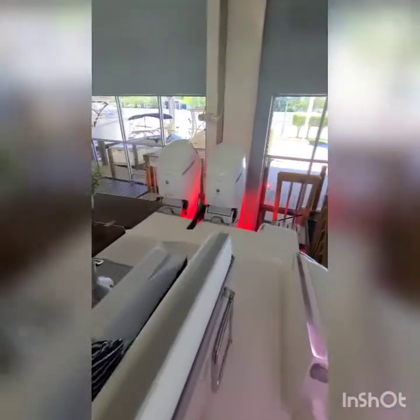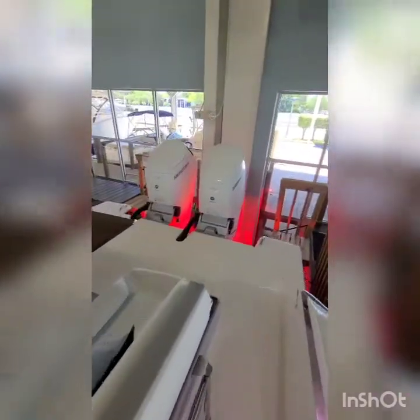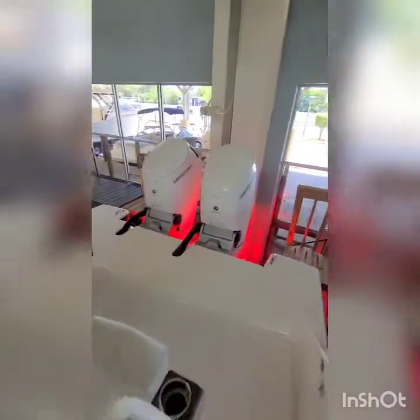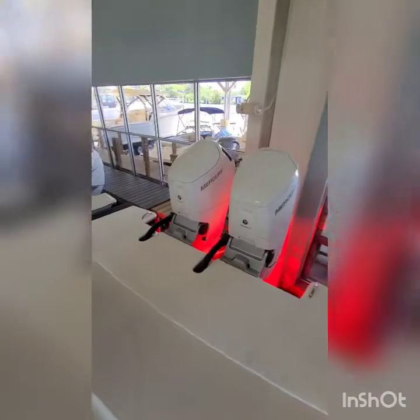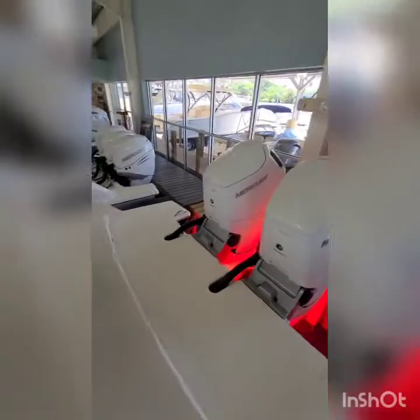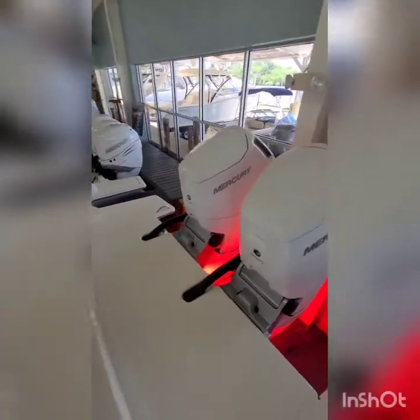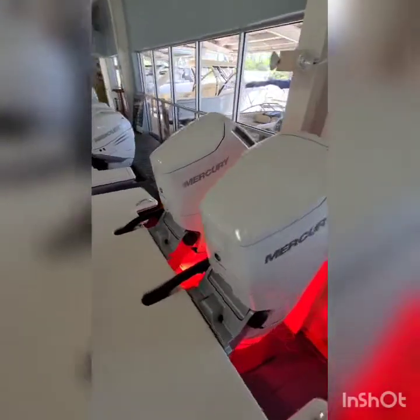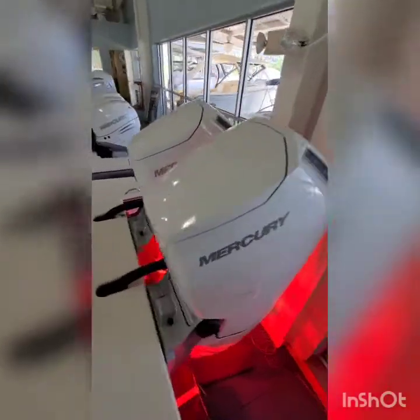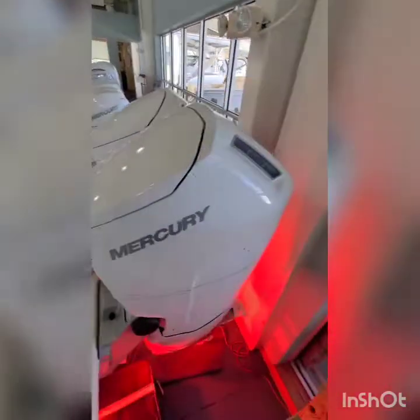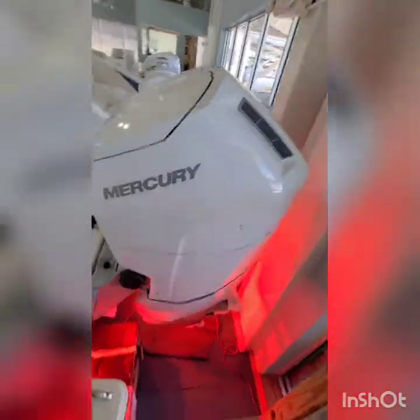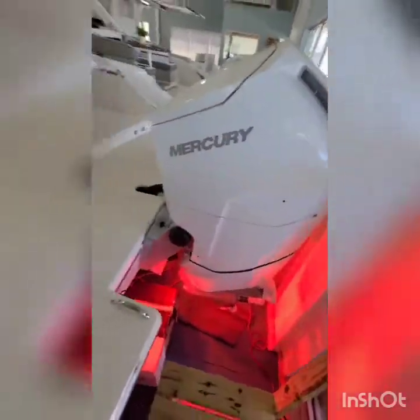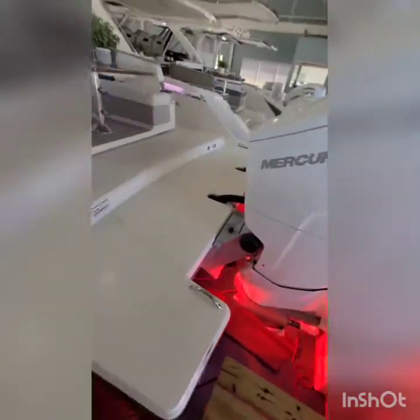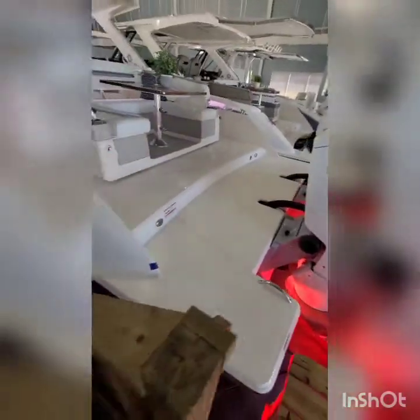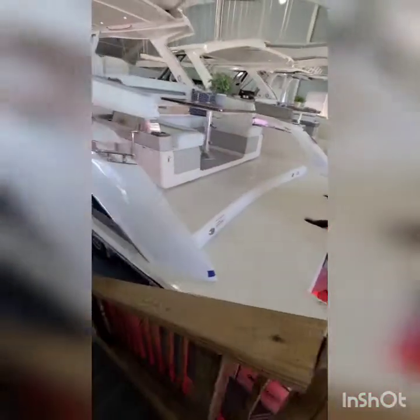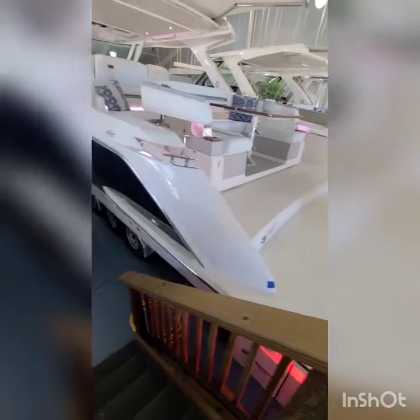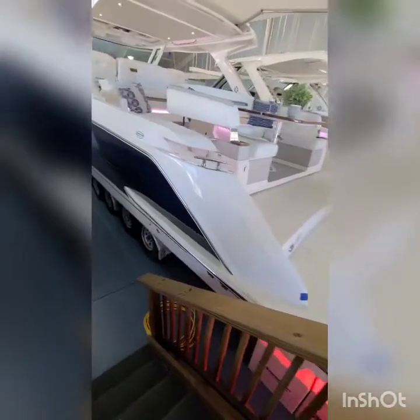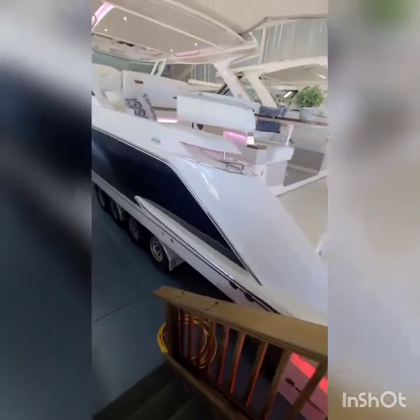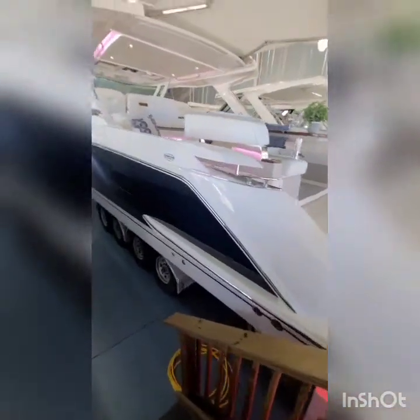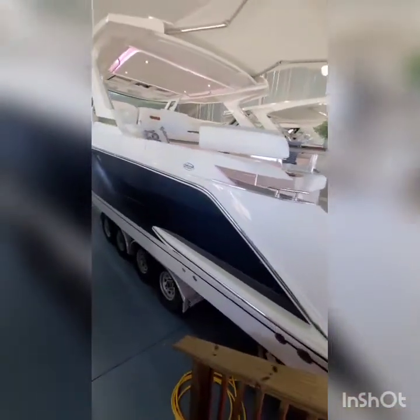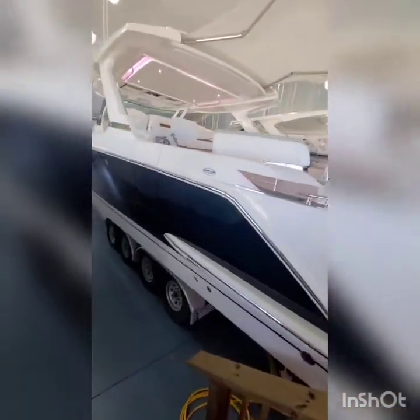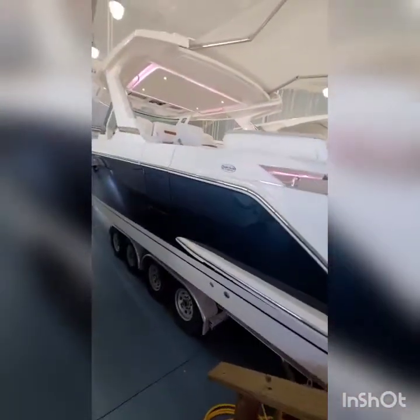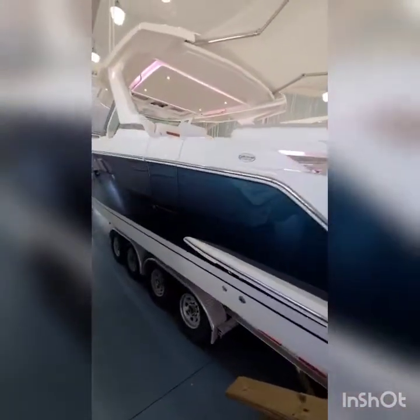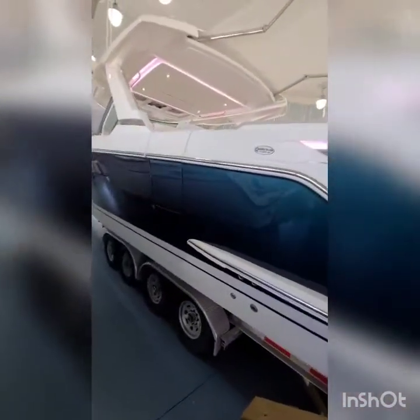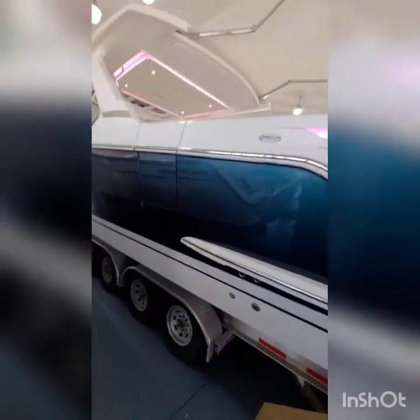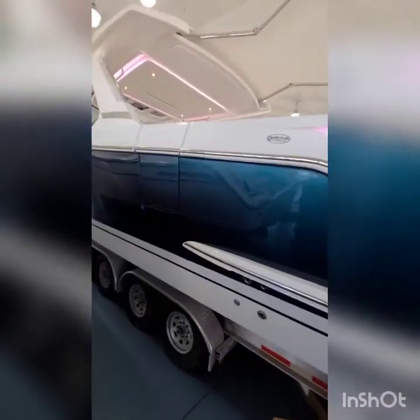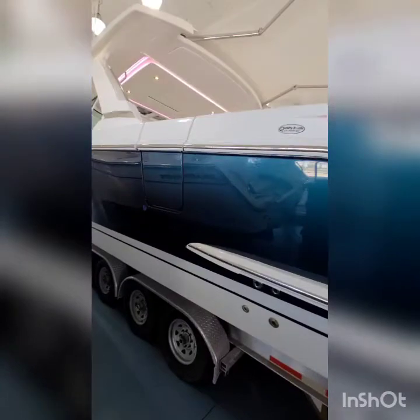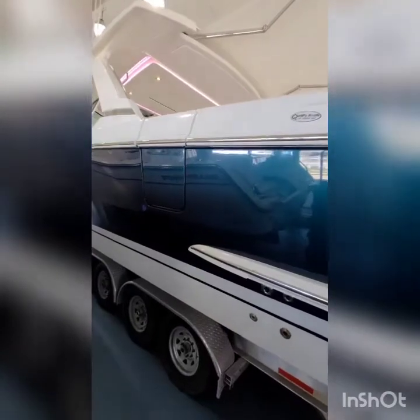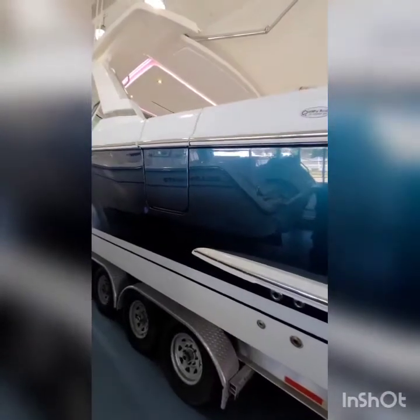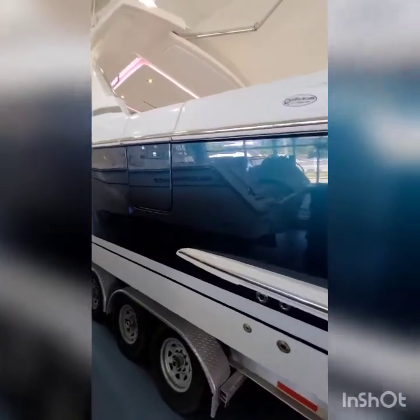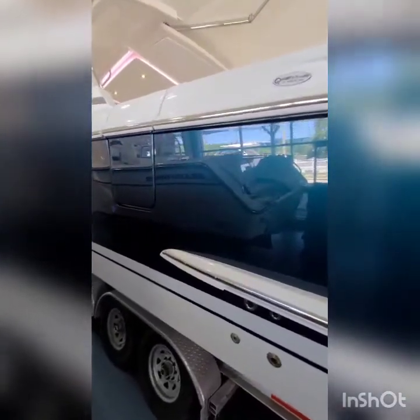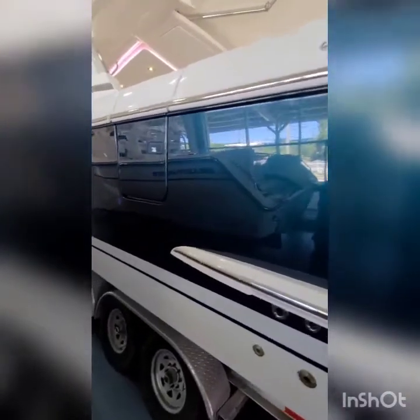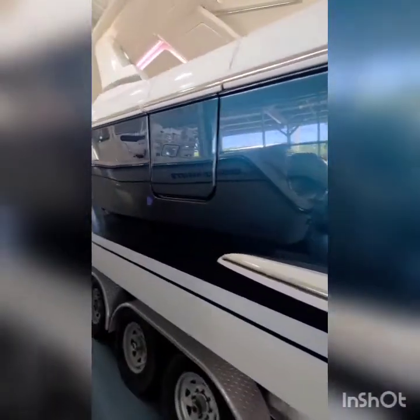You can get a glimpse of the custom hull — it's got a metallic finish that gives it a really nice look.